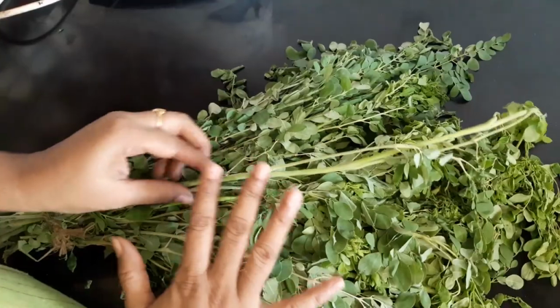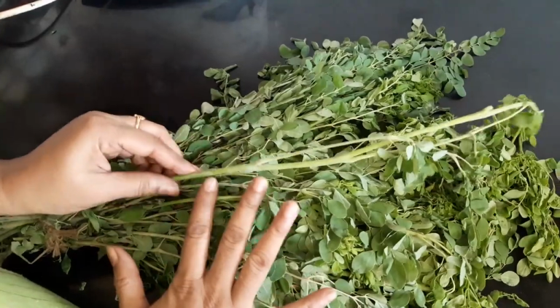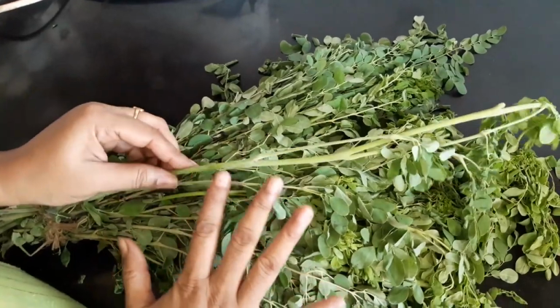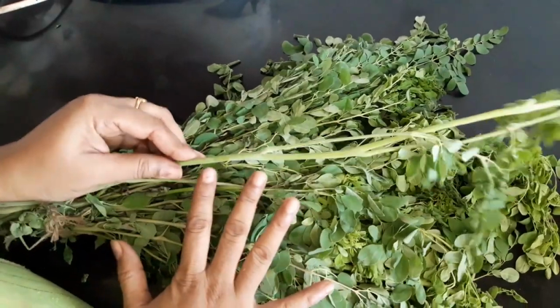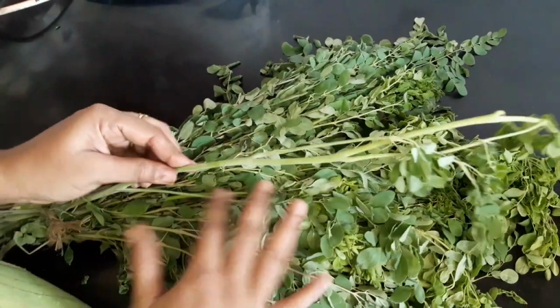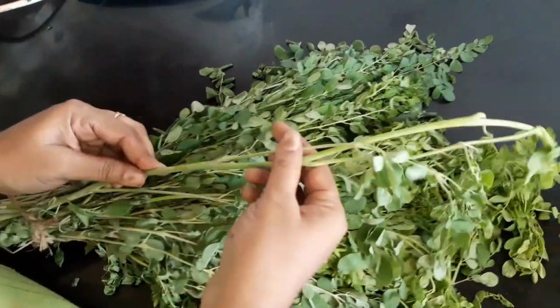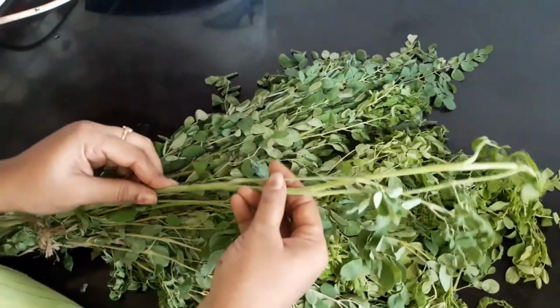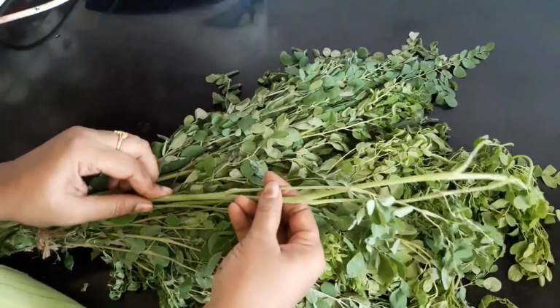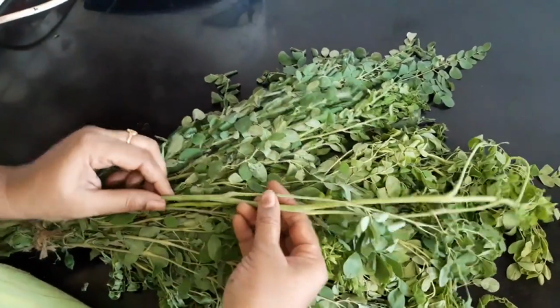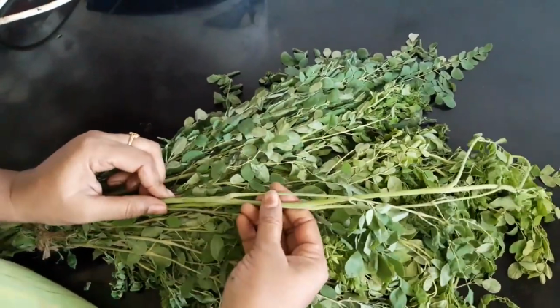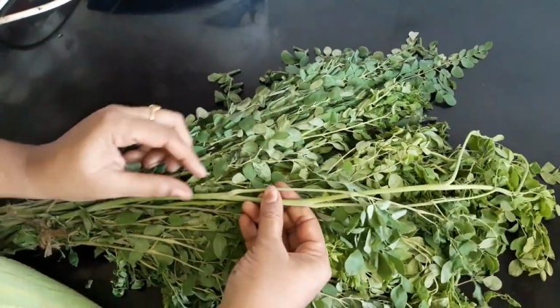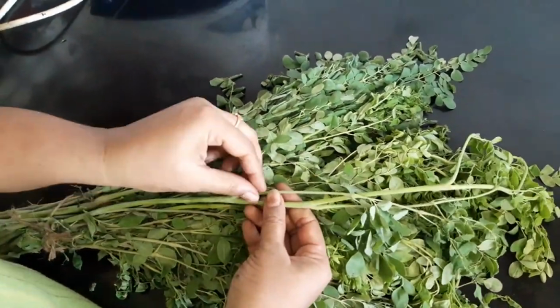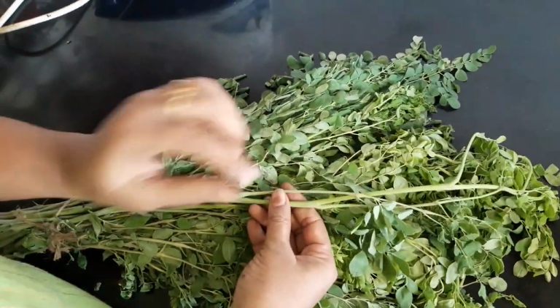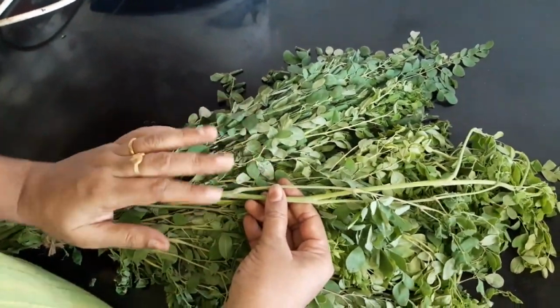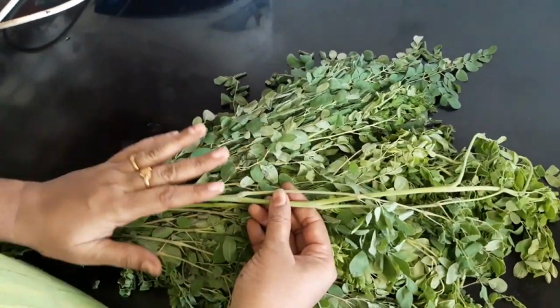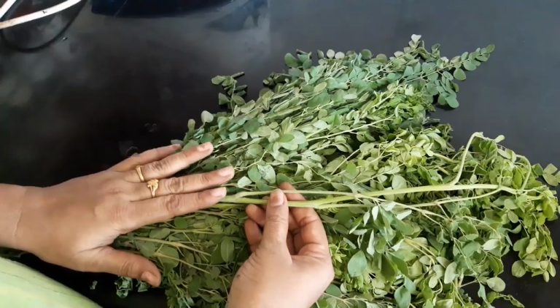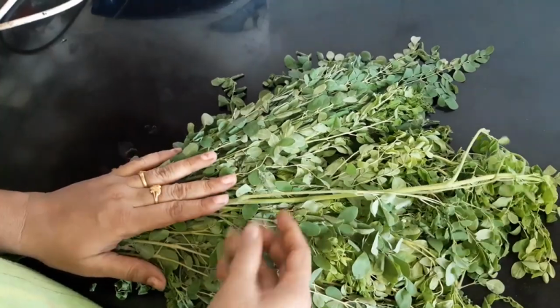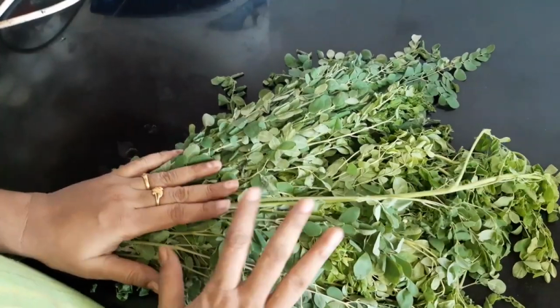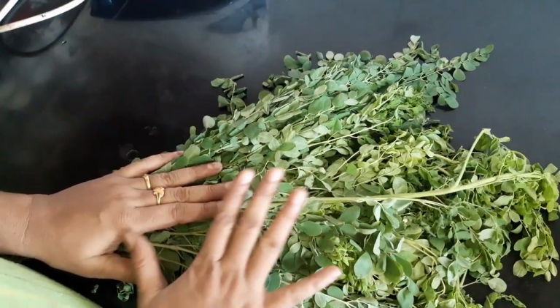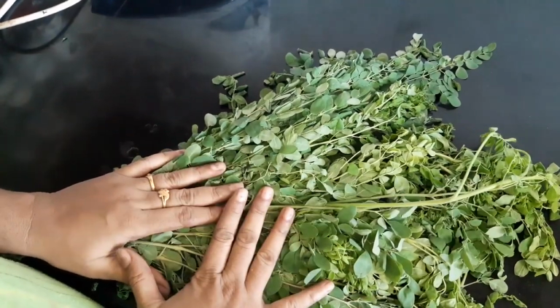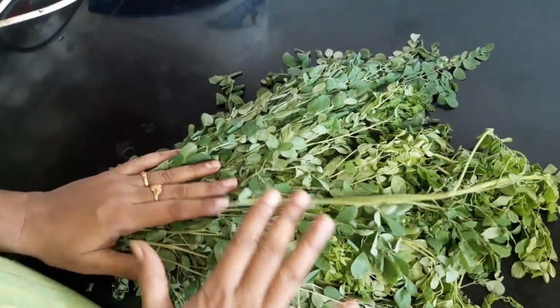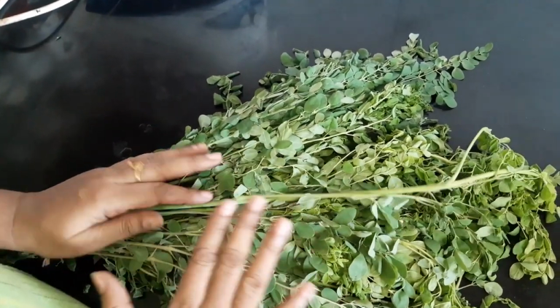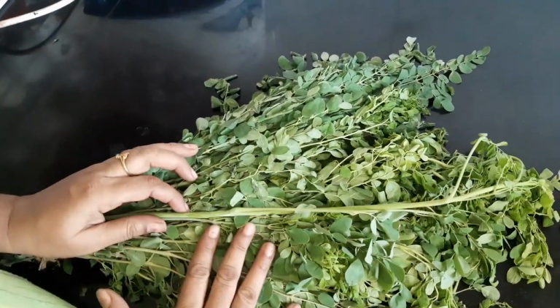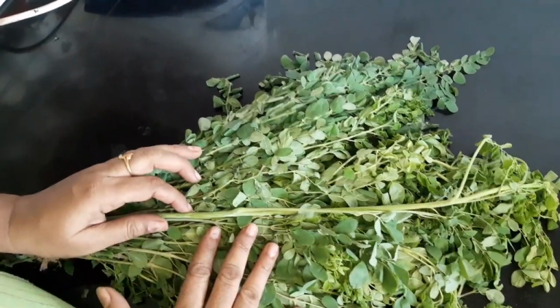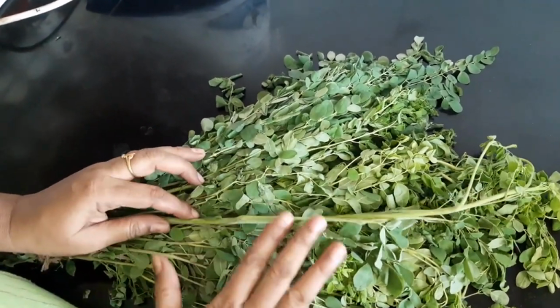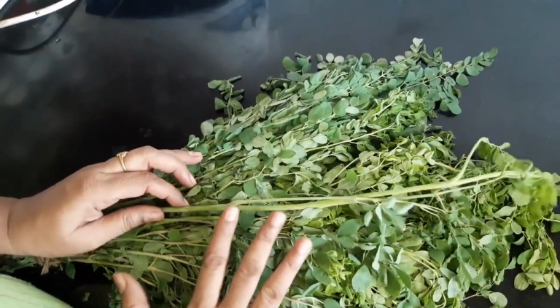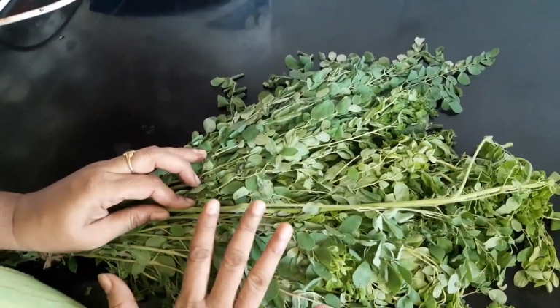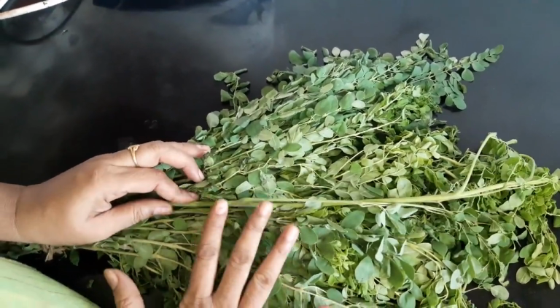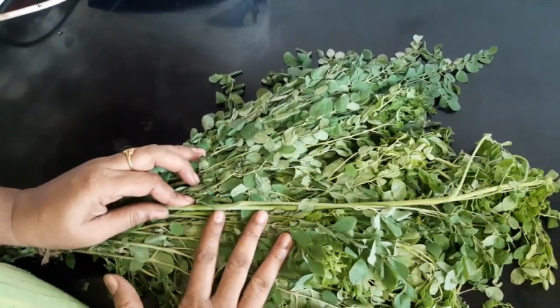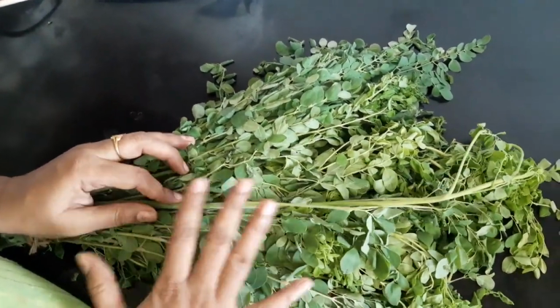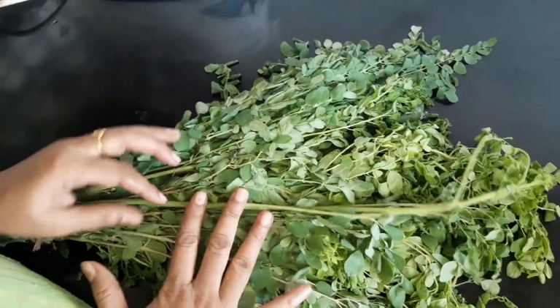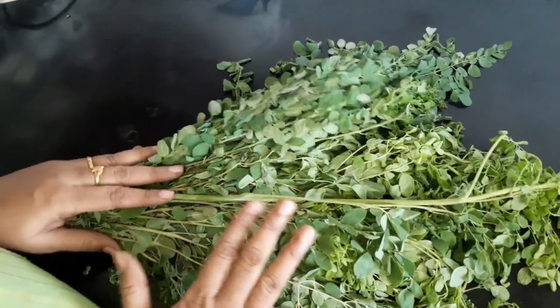It is very different. There is no calcium, so it is very good for the bones, and you can use it regularly.